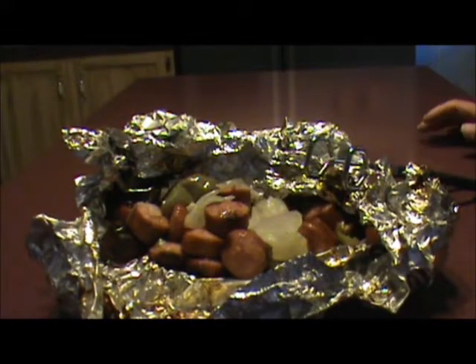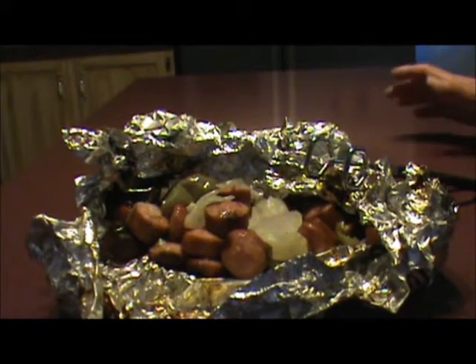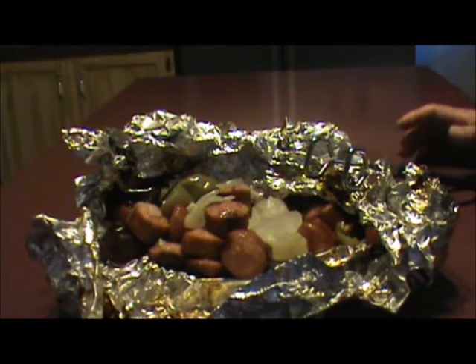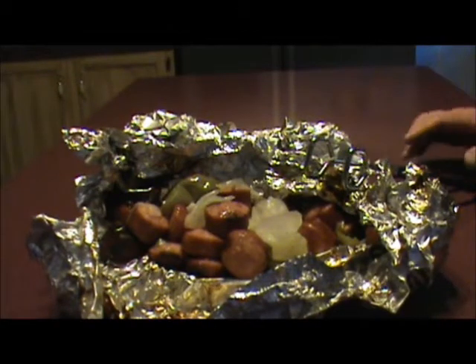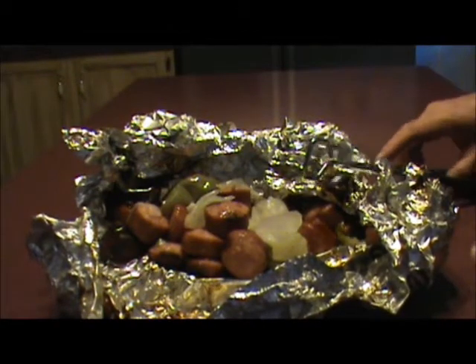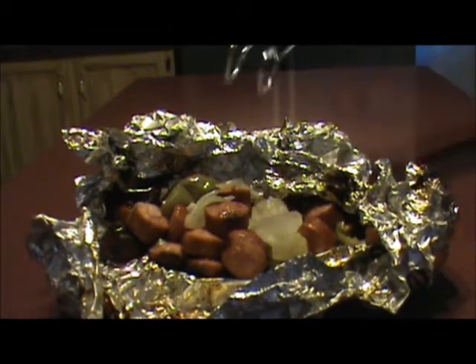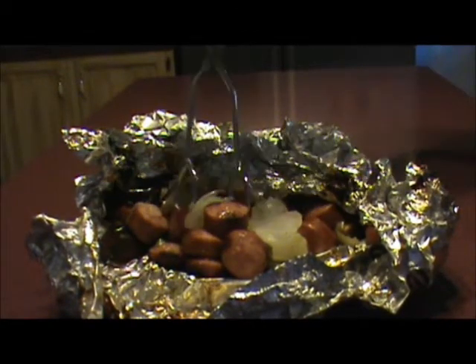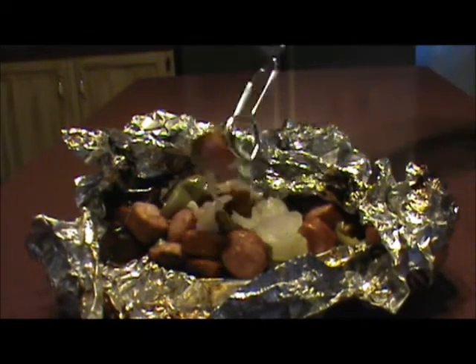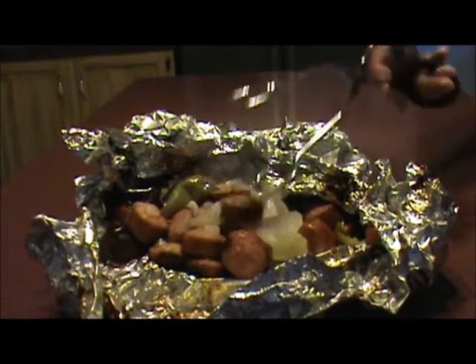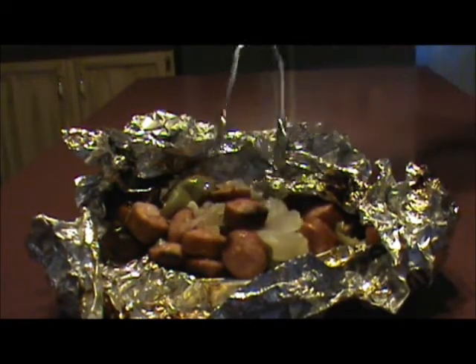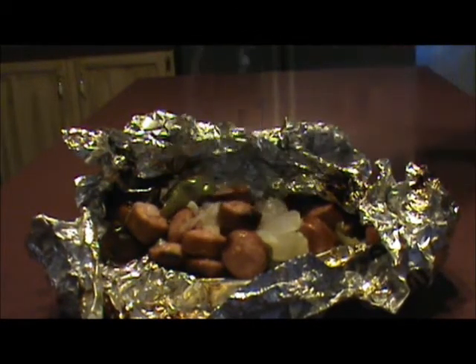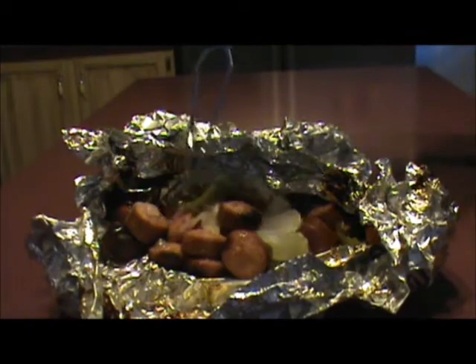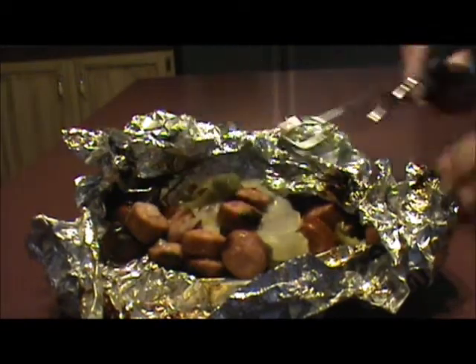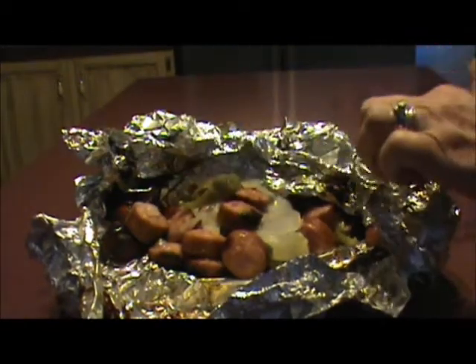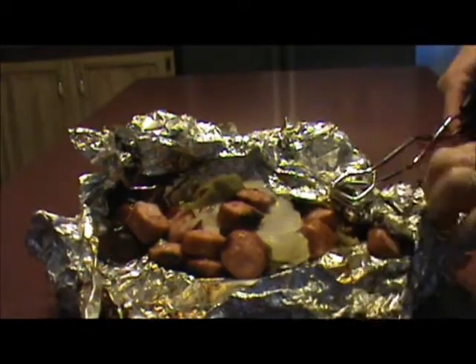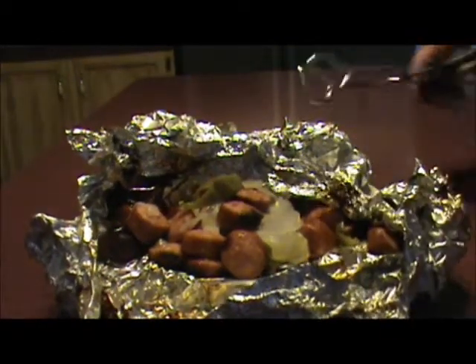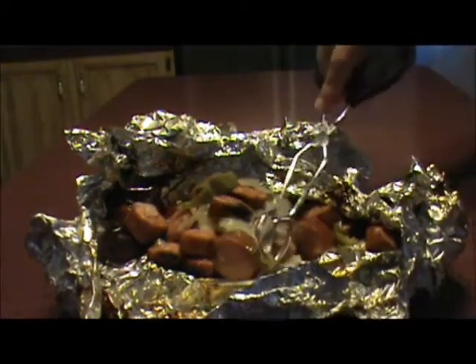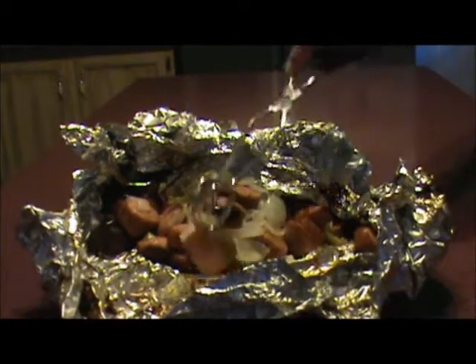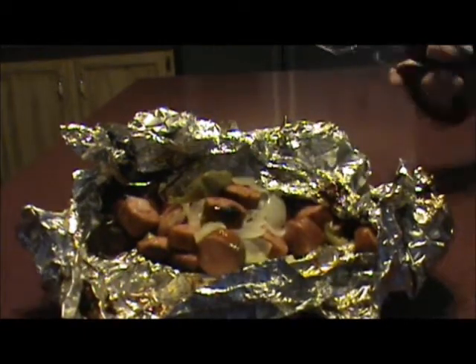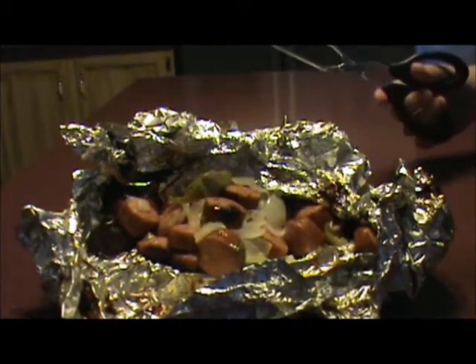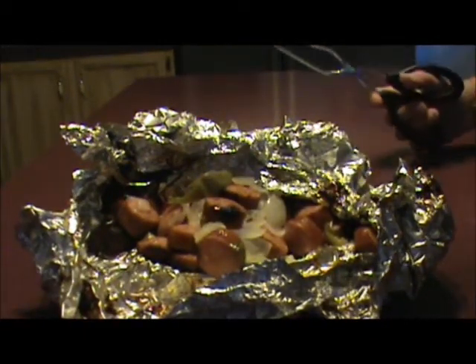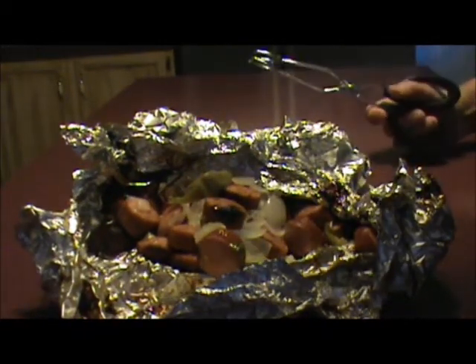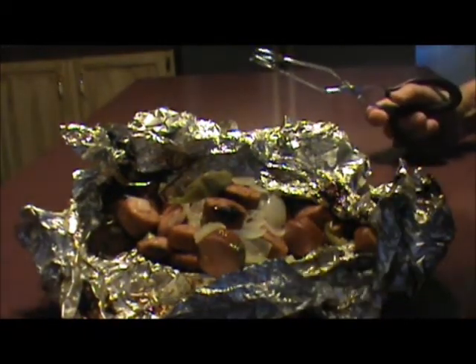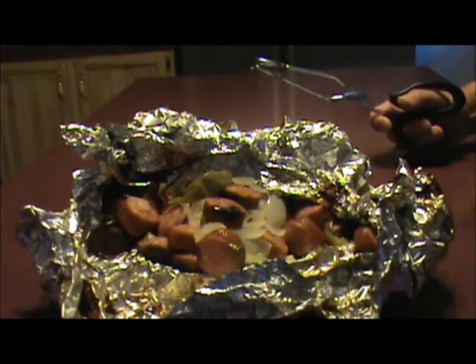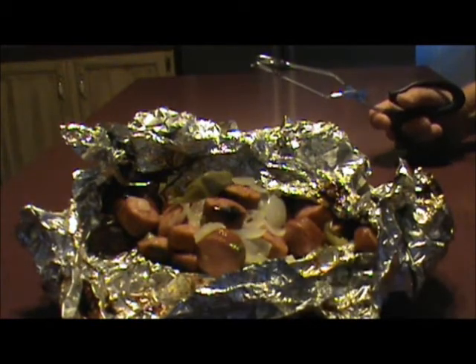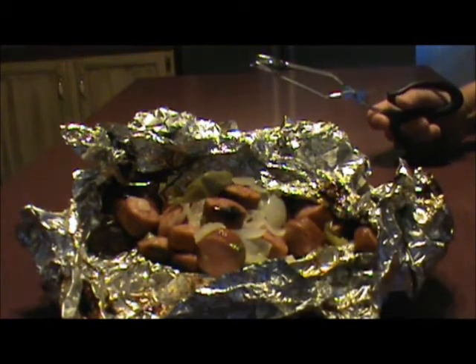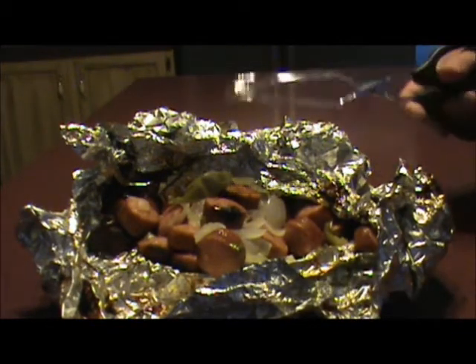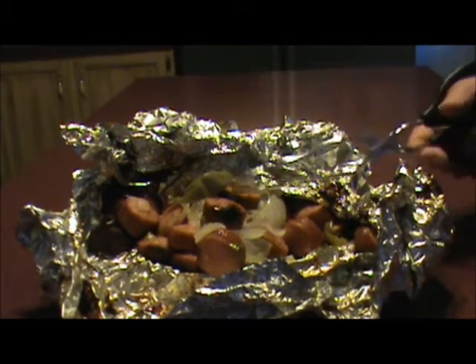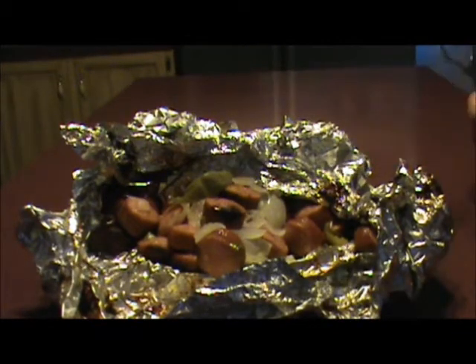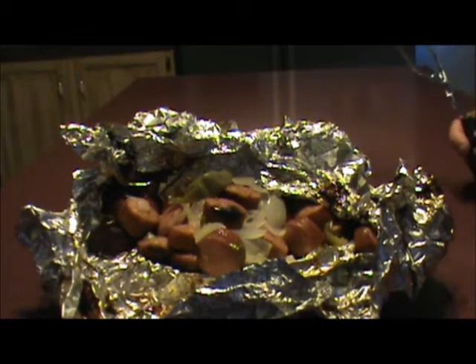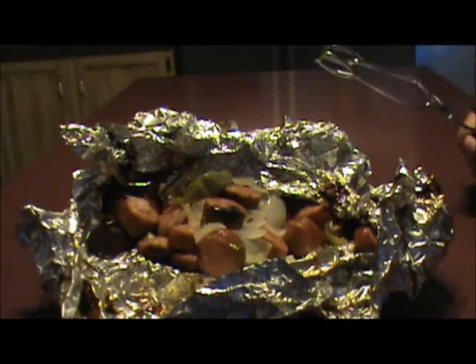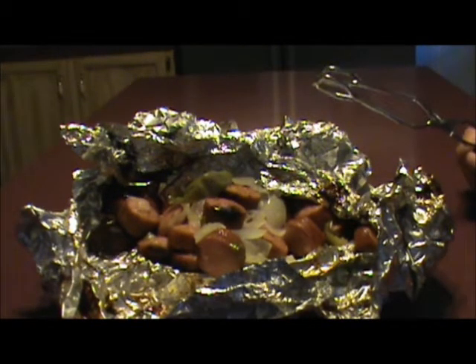It's been 30 minutes and I've taken the sausage and onion off the grill, and as you can see it's good — it's done. It has a nice aroma, it smells good, and this warms up good the next day for your lunch too. Thank you.